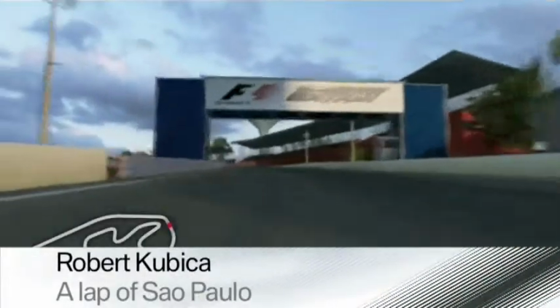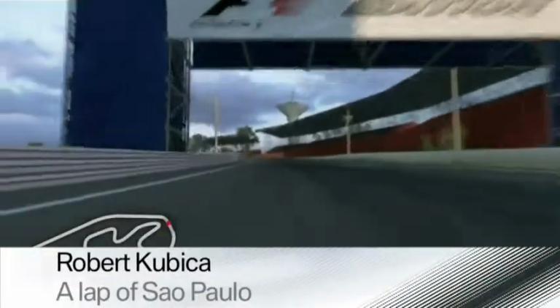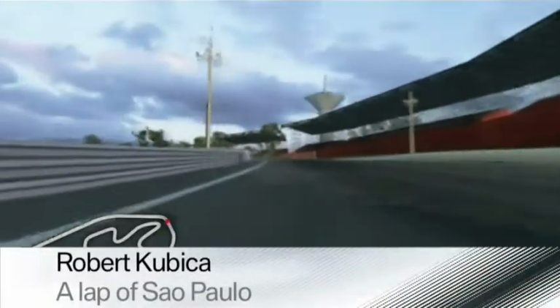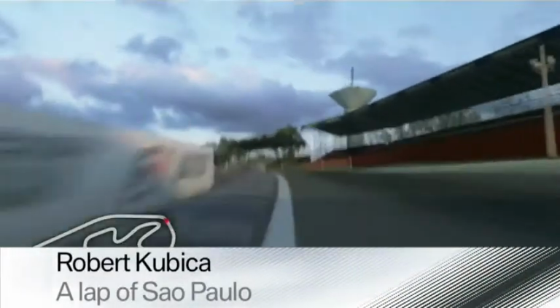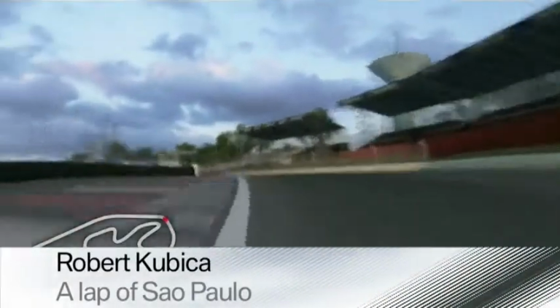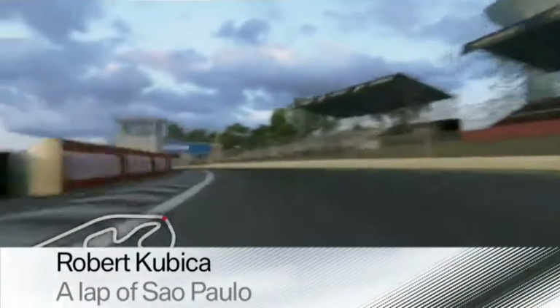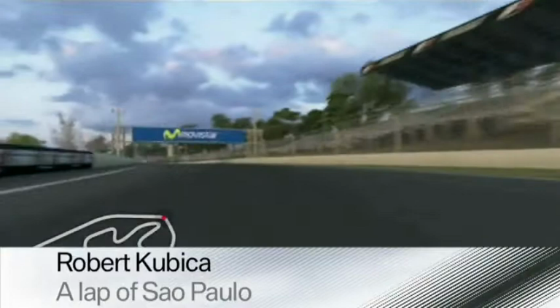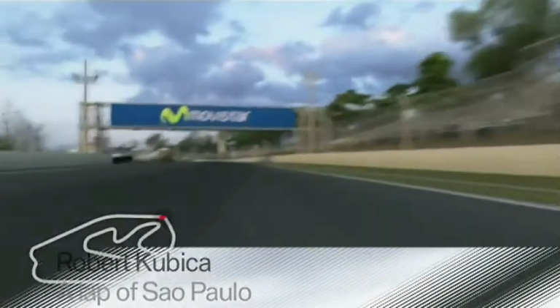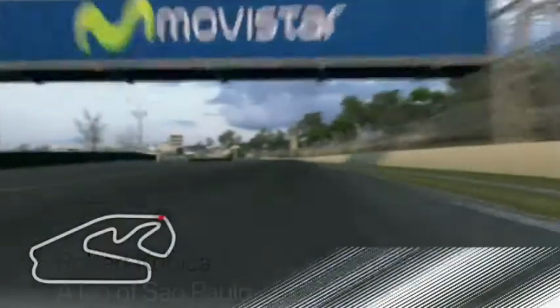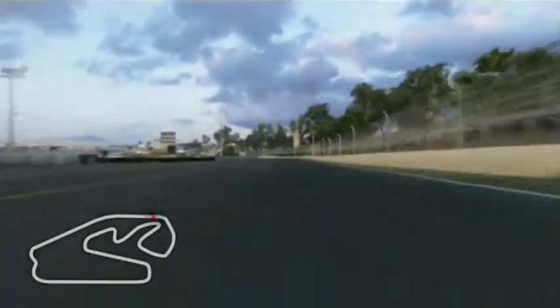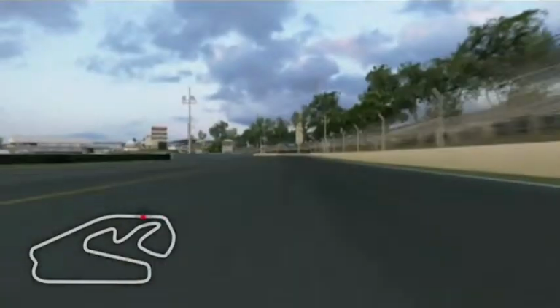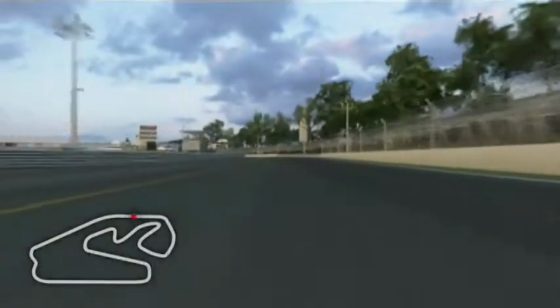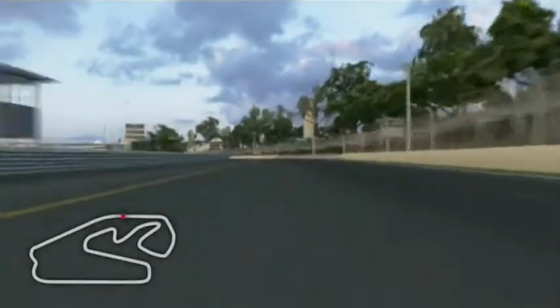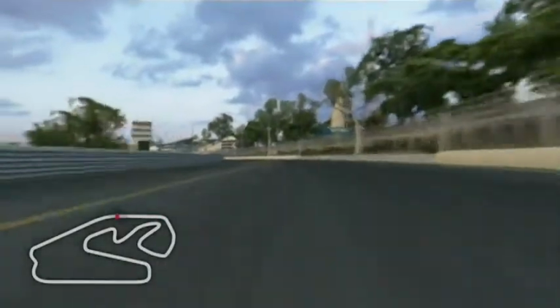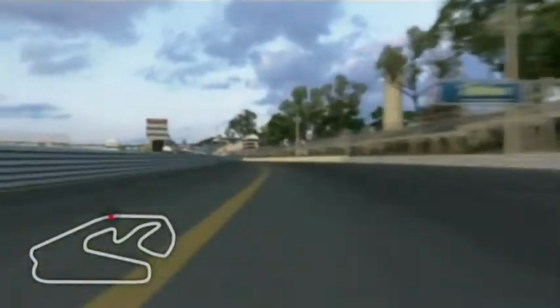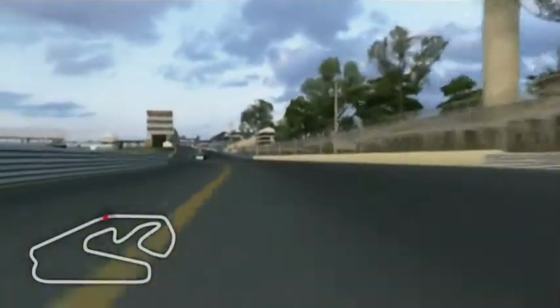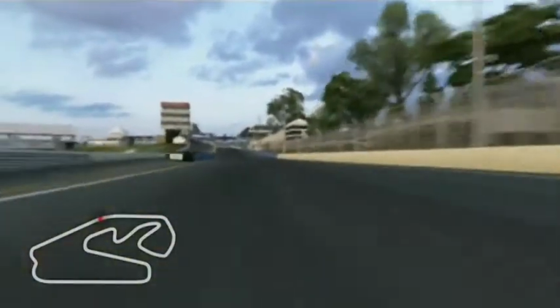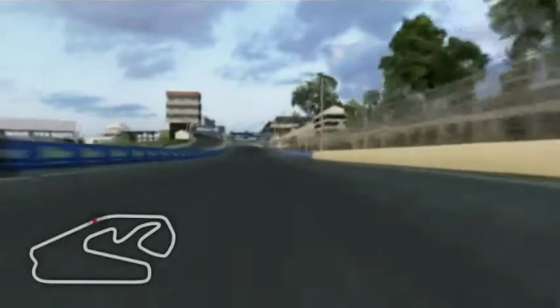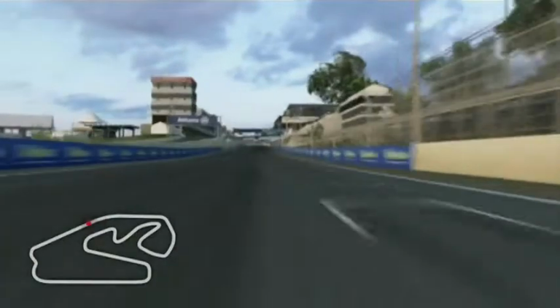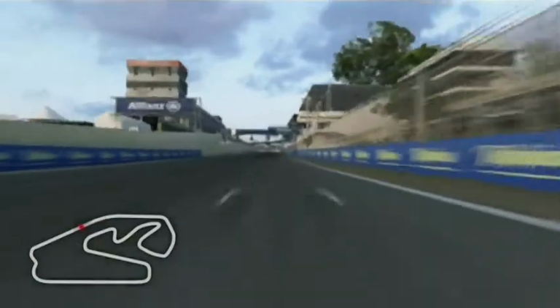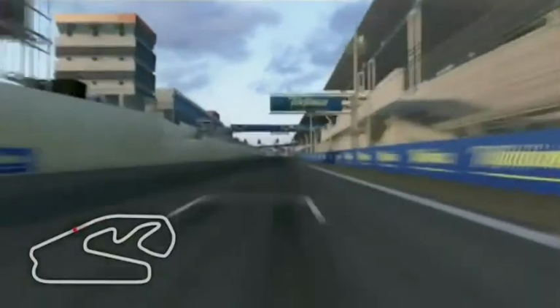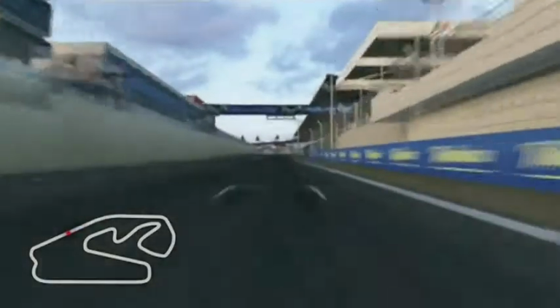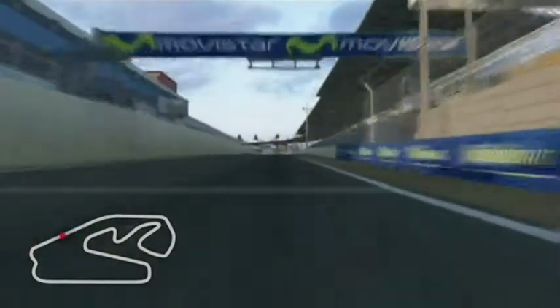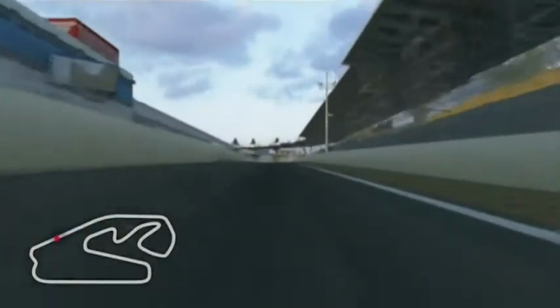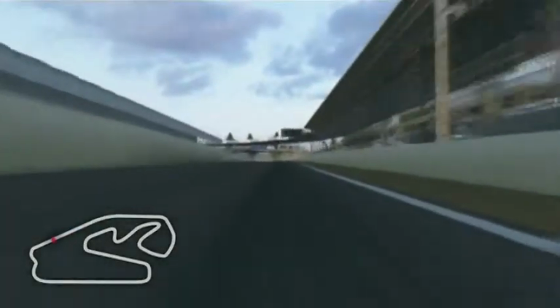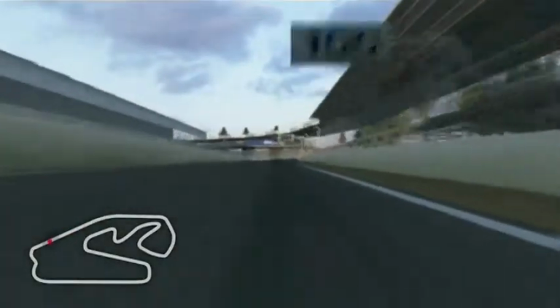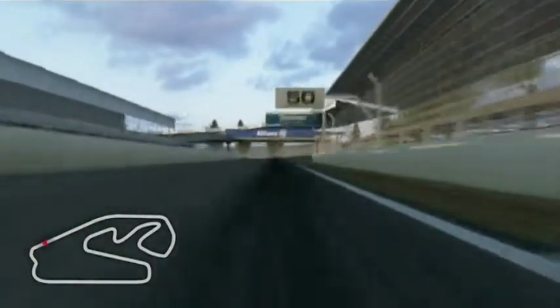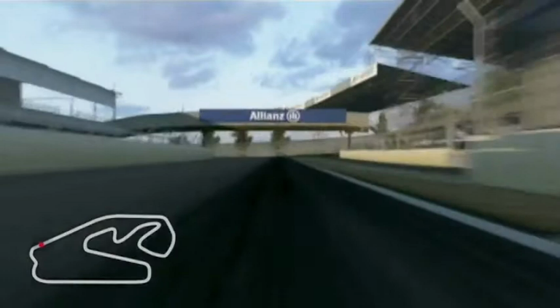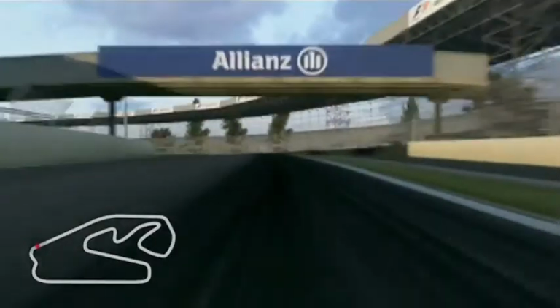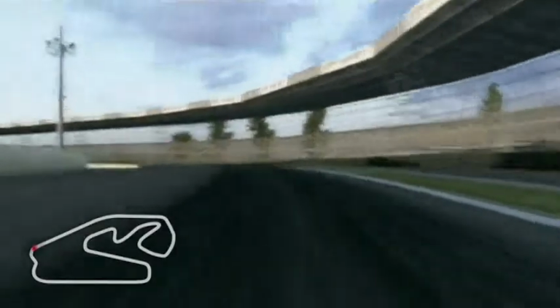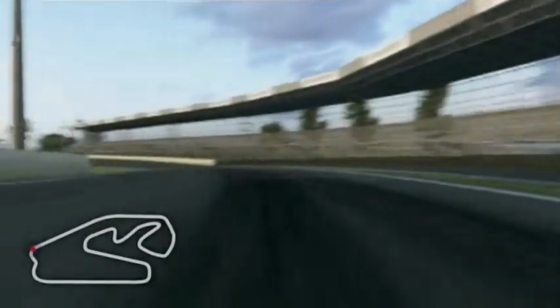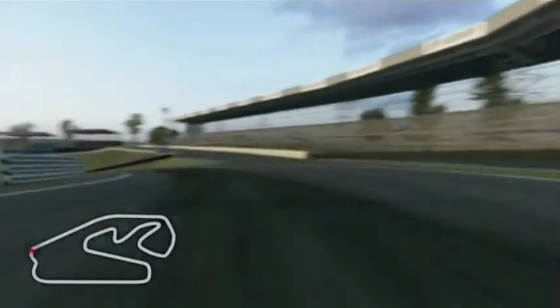Hi, here is Robert Kubica and I will take you on a lap of Interlagos at the Grand Prix of Brazil. We start the lap — this is the oldest track in the calendar. Very bumpy and very challenging, tricky.